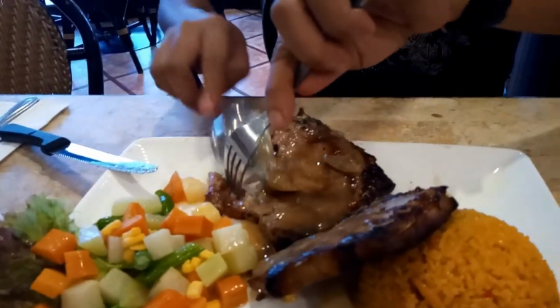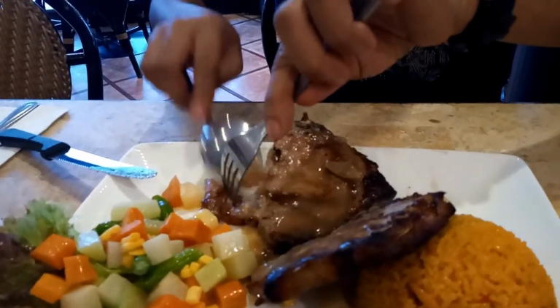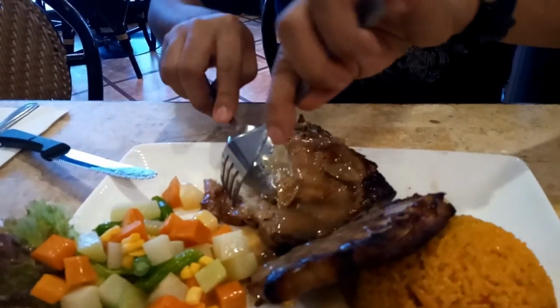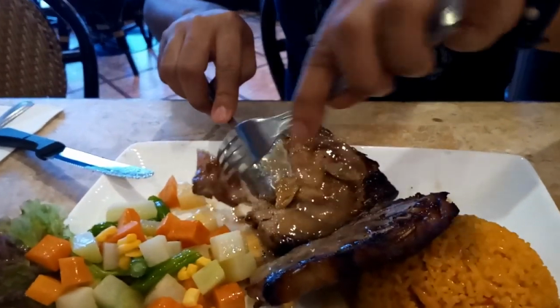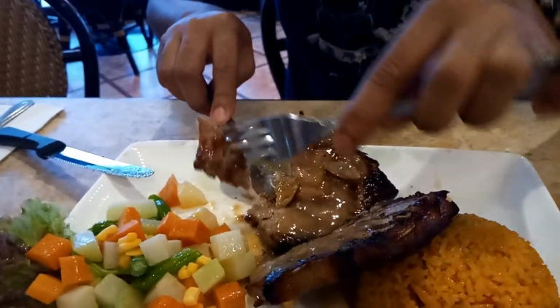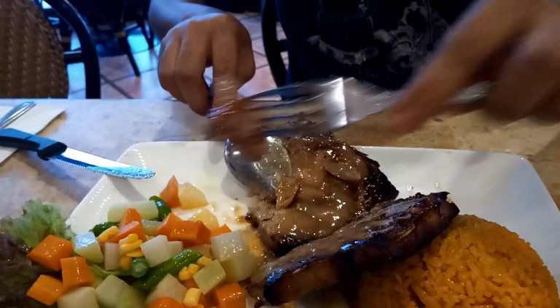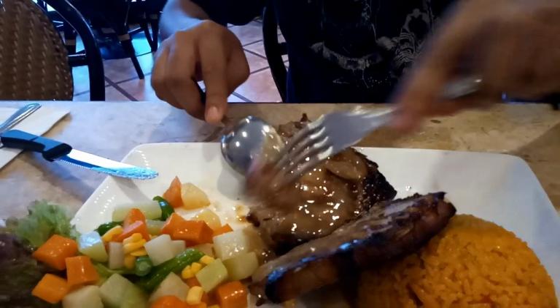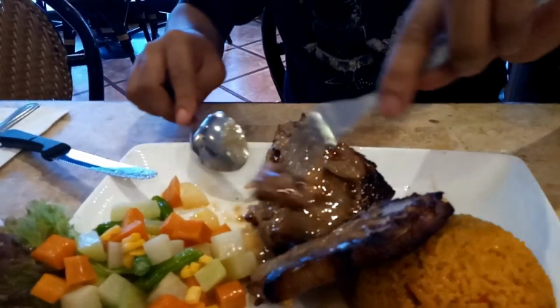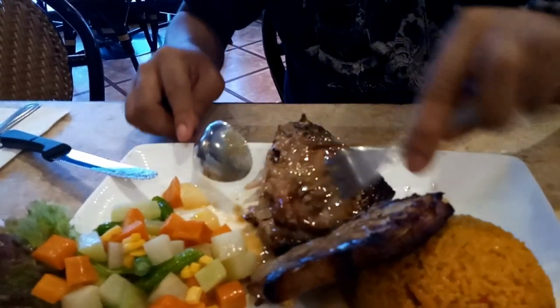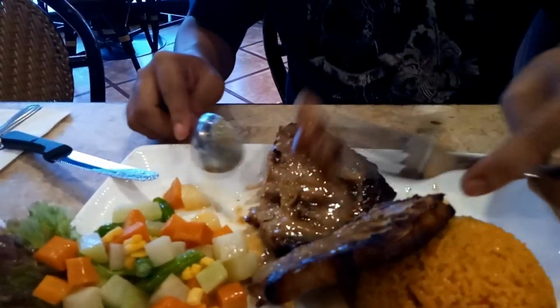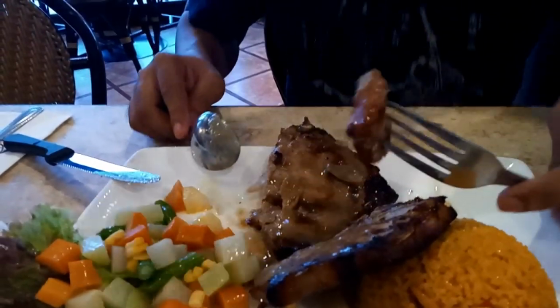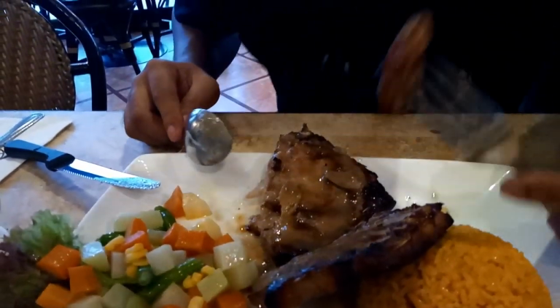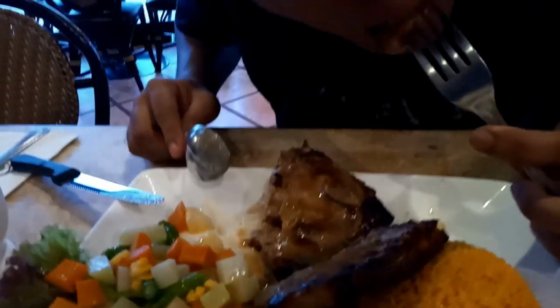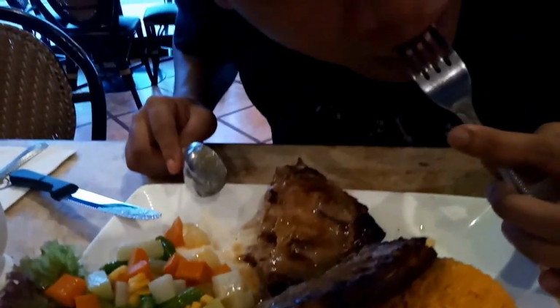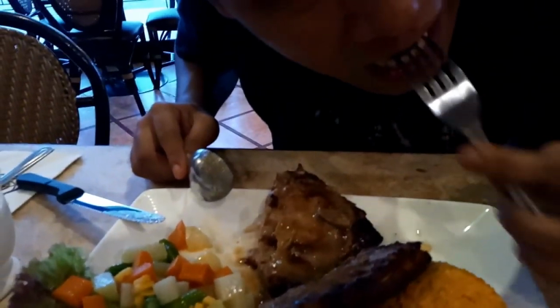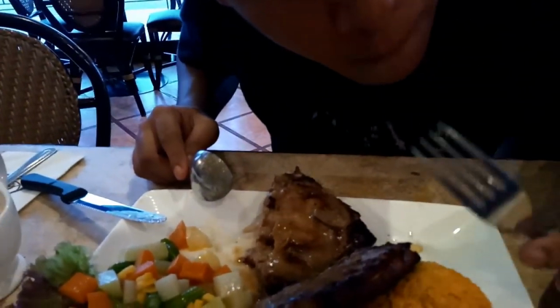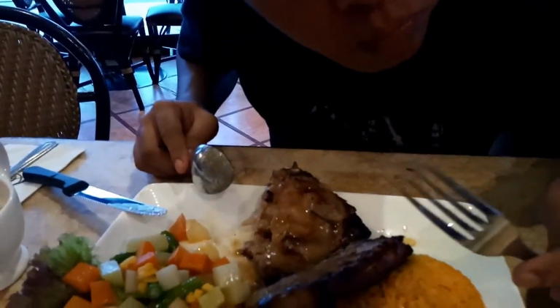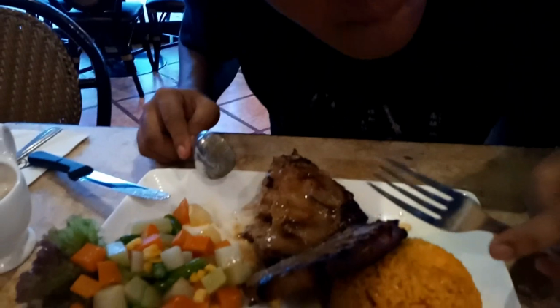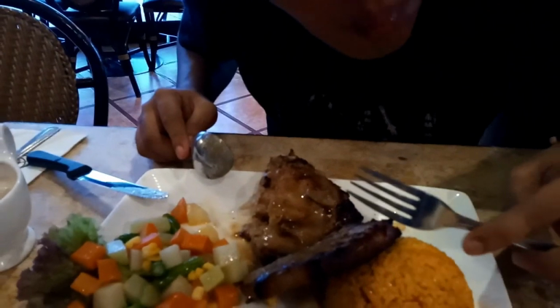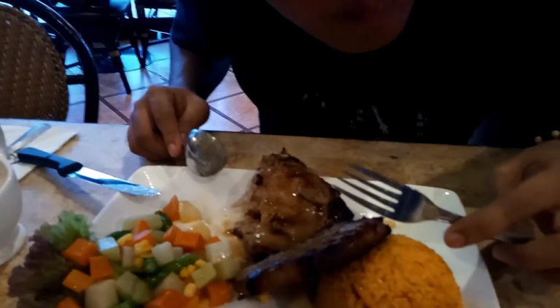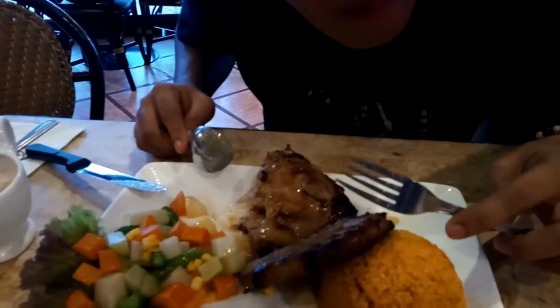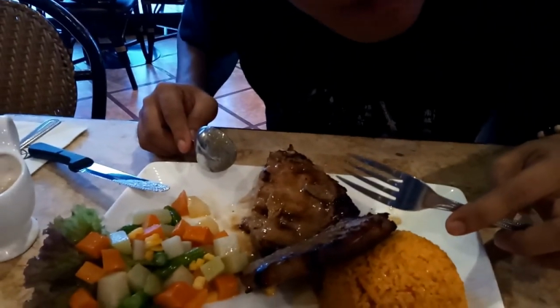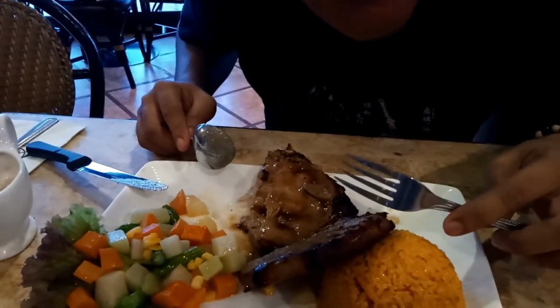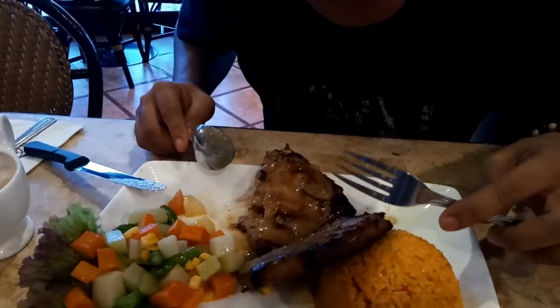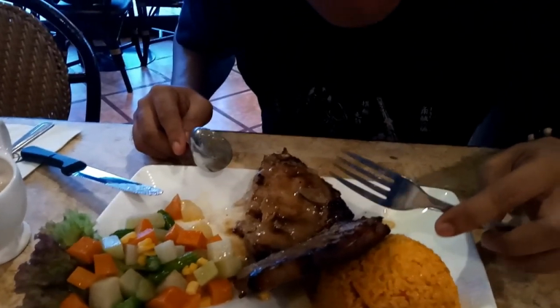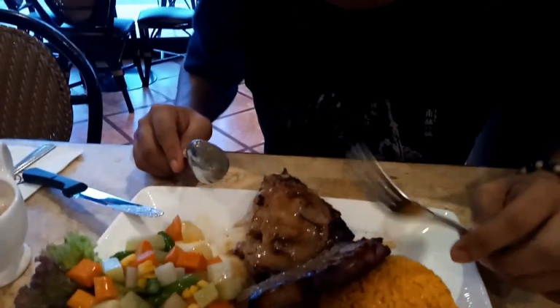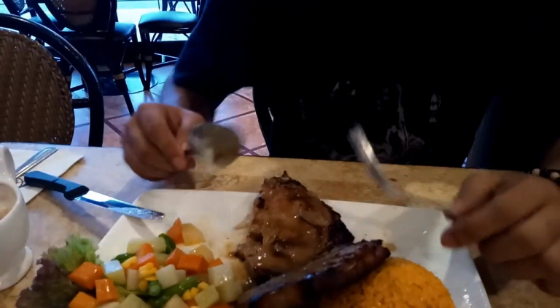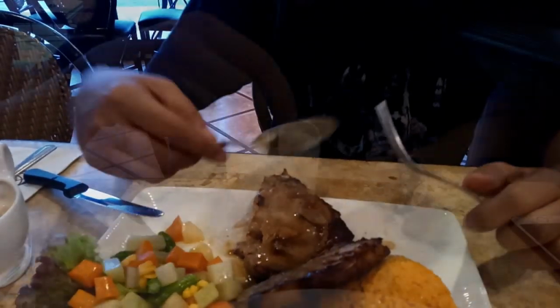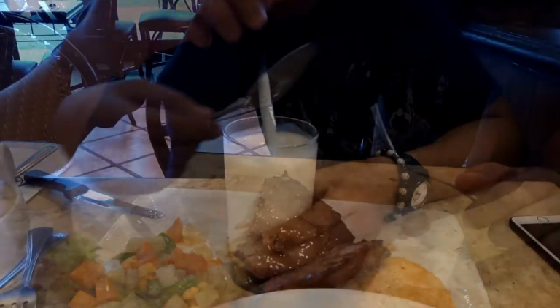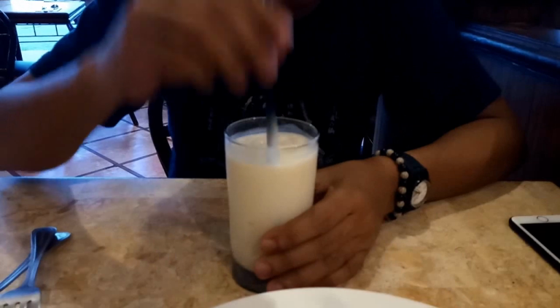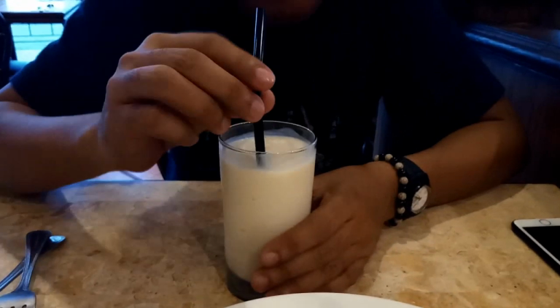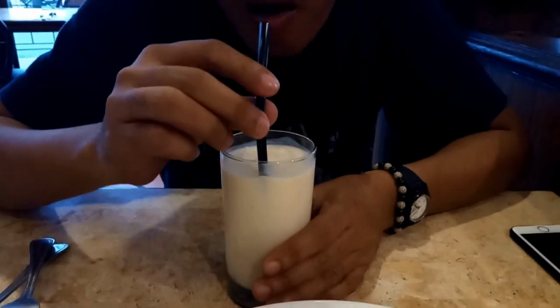We also love their Rosemary Porkchops. It's tender and flavorful, although the sauce juice in this one was just okay. The meat was good but we feel that the sauce juice does not really complement the meat.